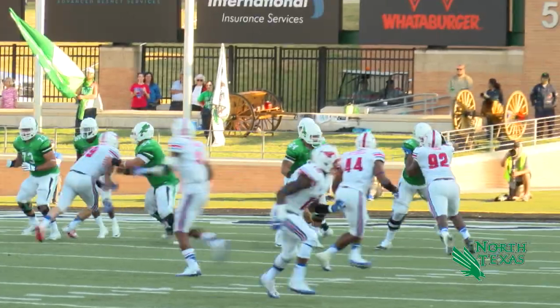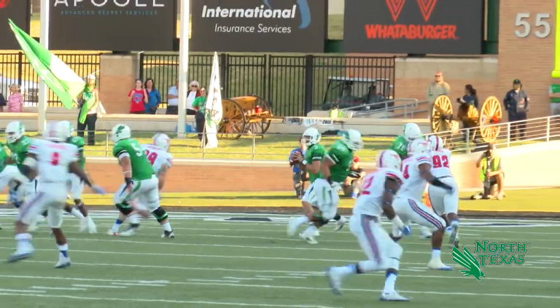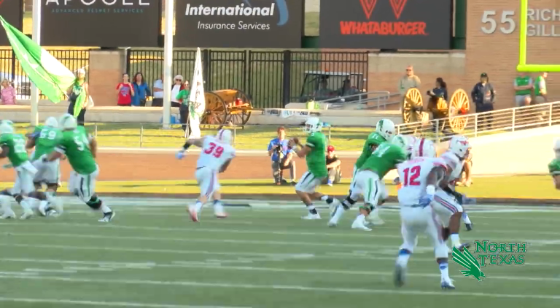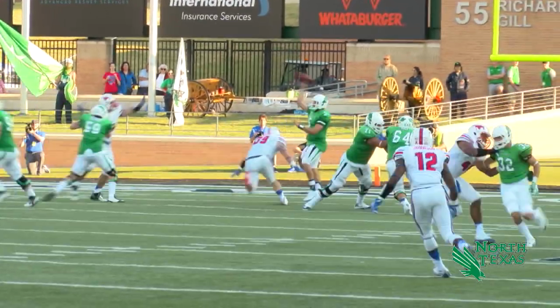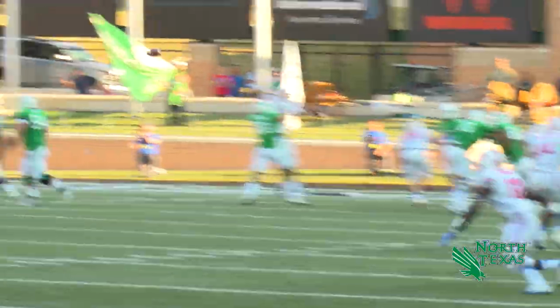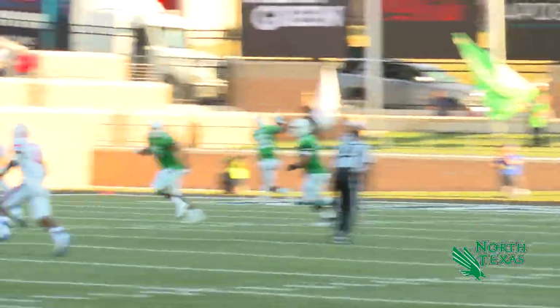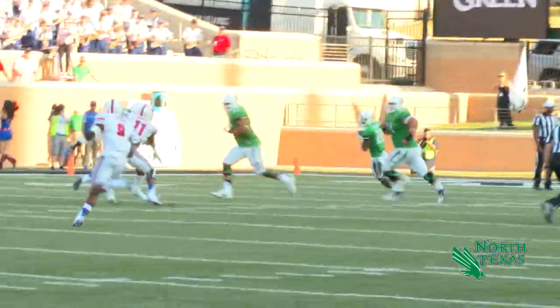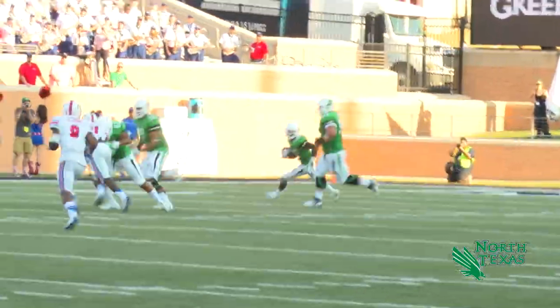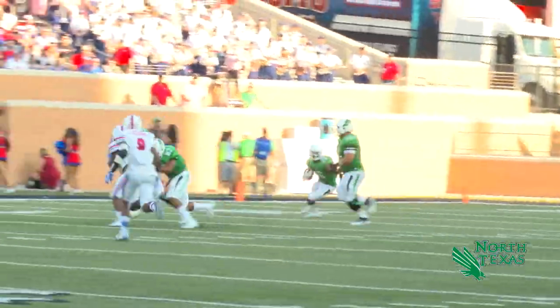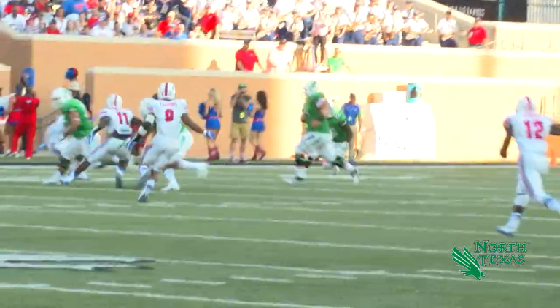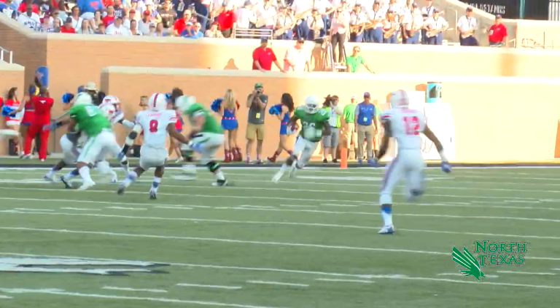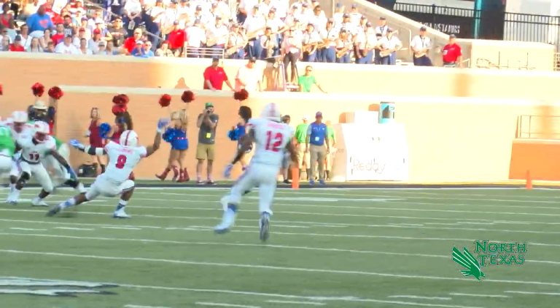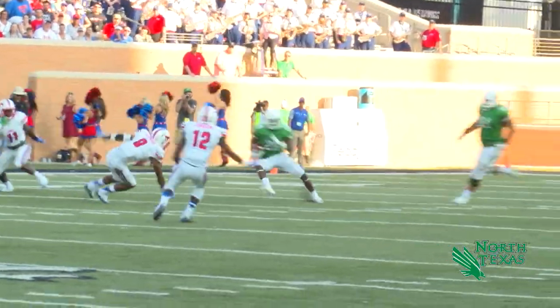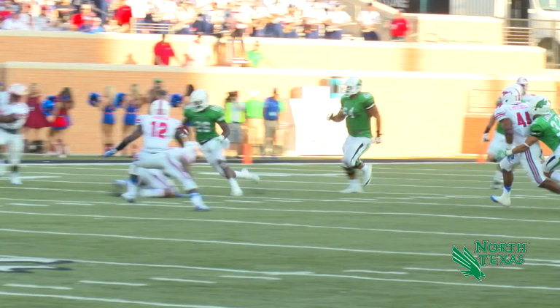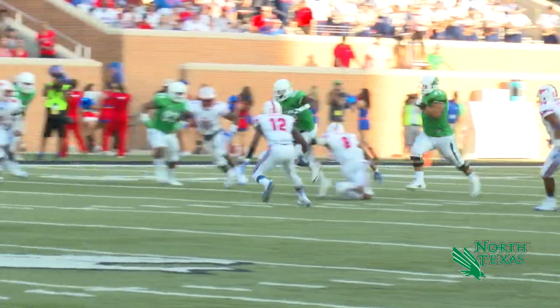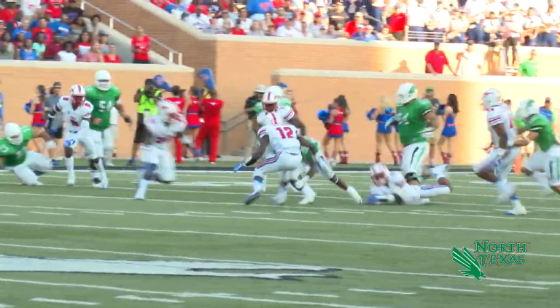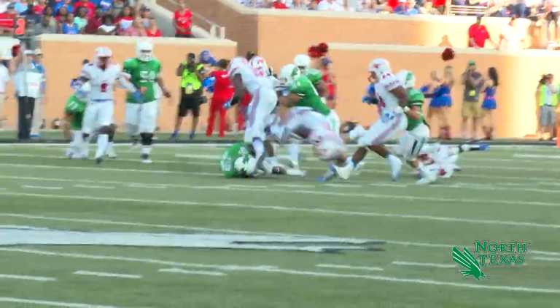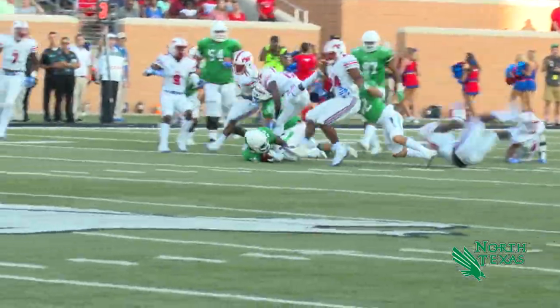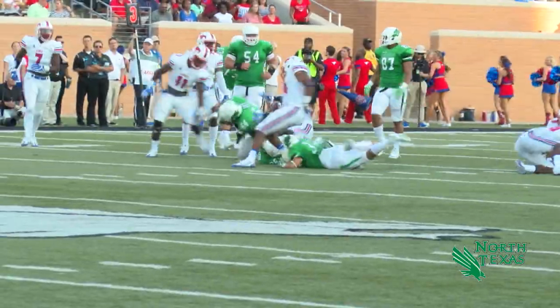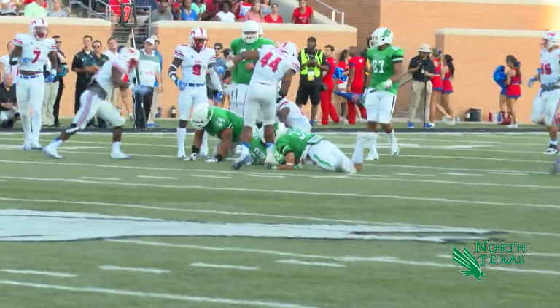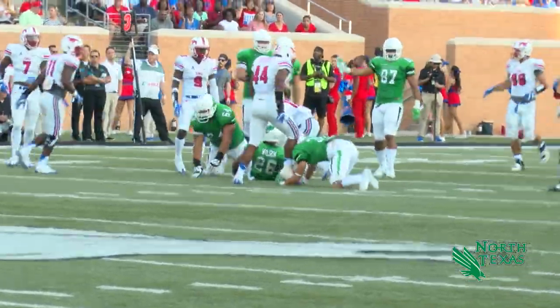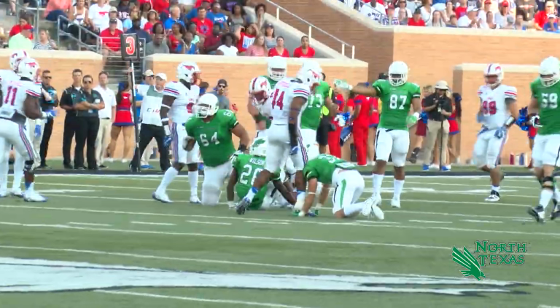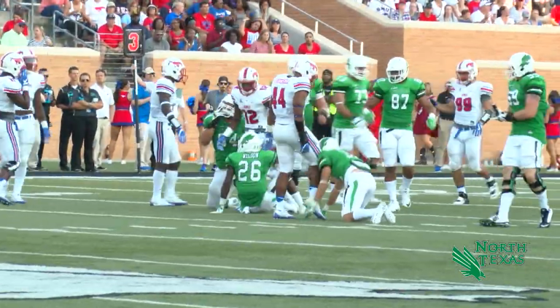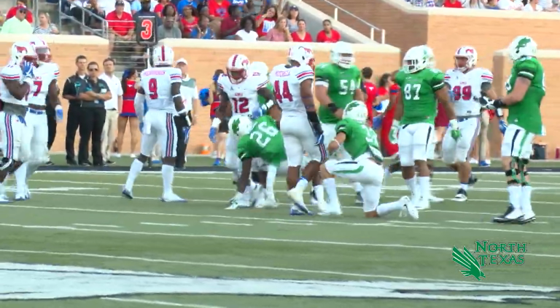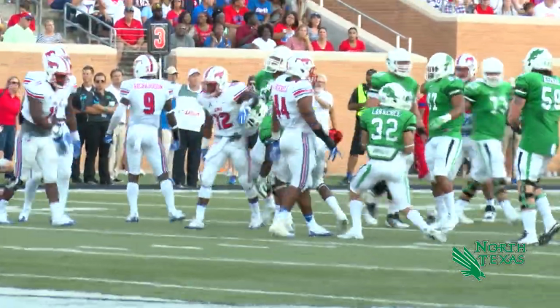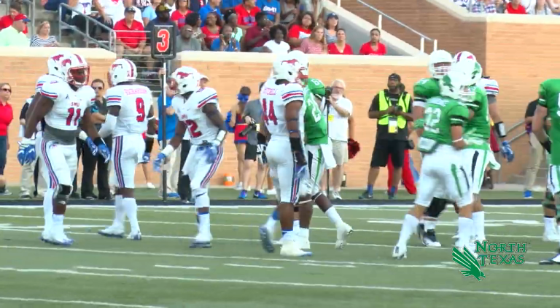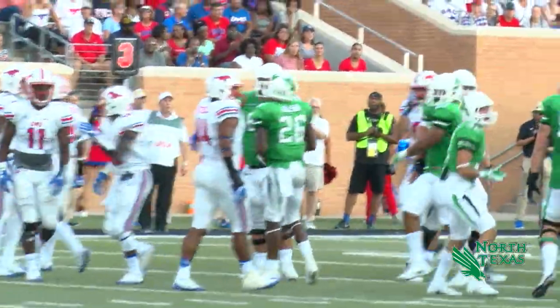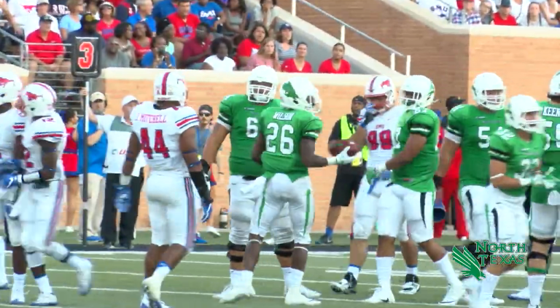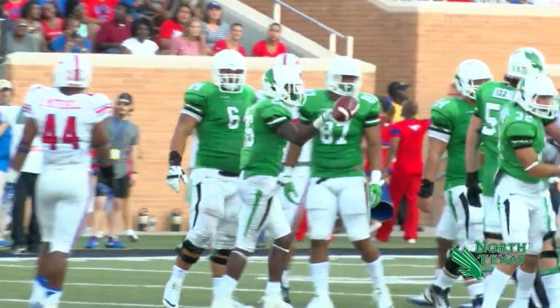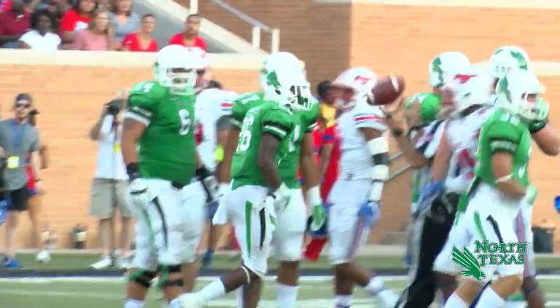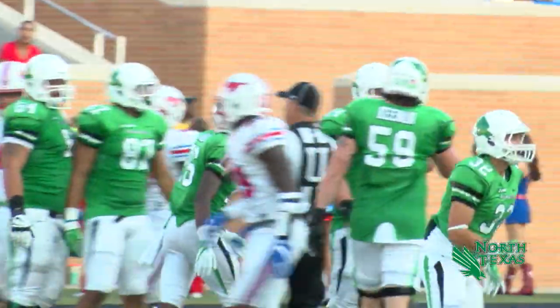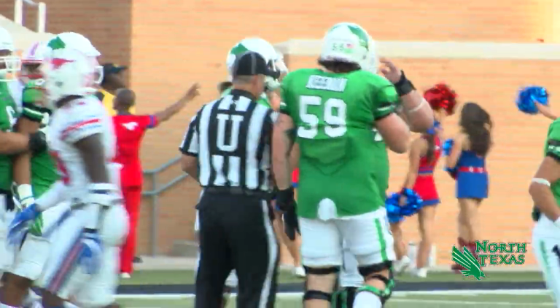And Morris with the snap, will set up a screen — it's to Wilson, caught, 15 to 20, some room up the middle, 25 to the 30, and that's going to be close for a first down. He should have it, right at the 31-yard line.